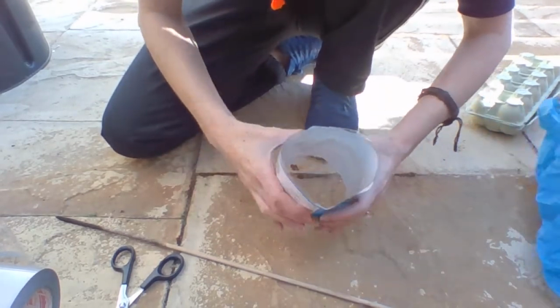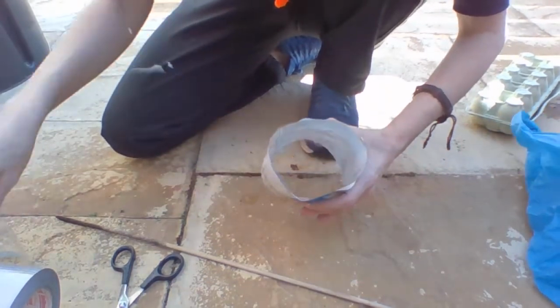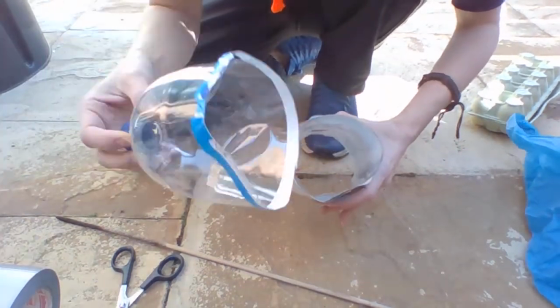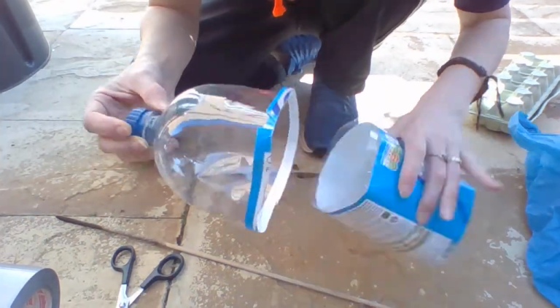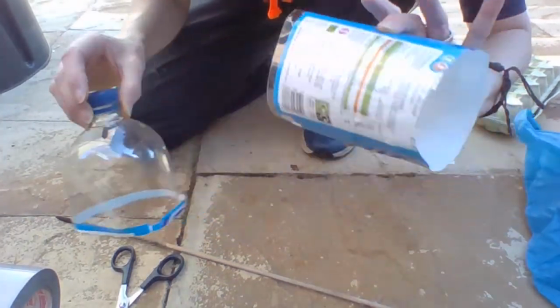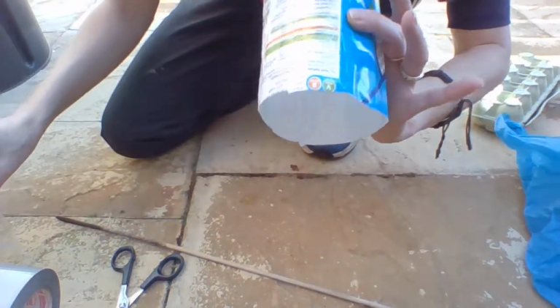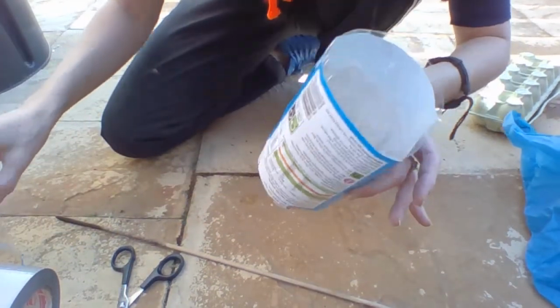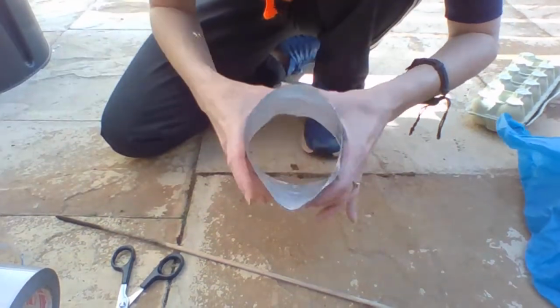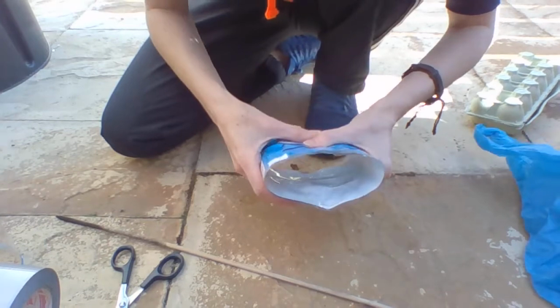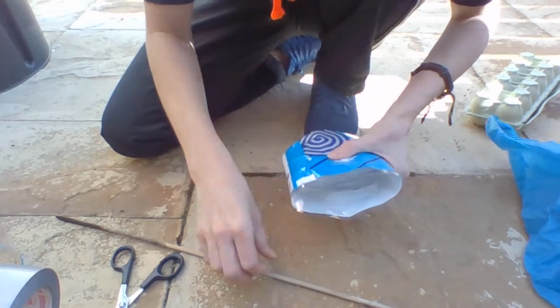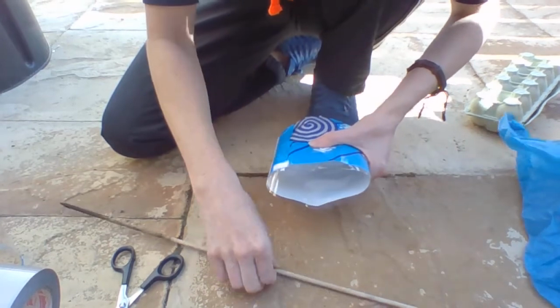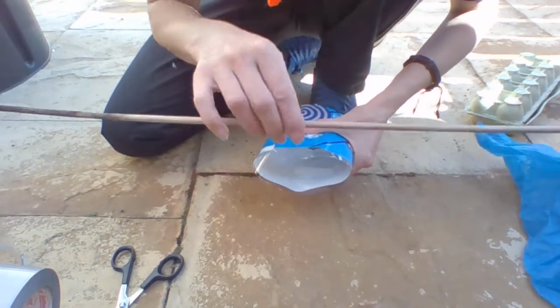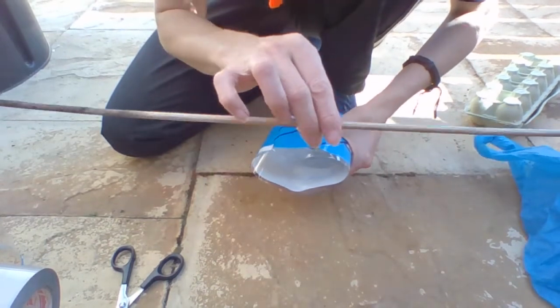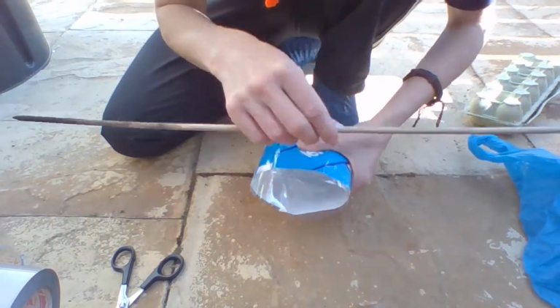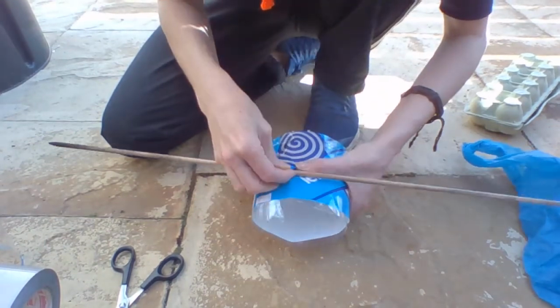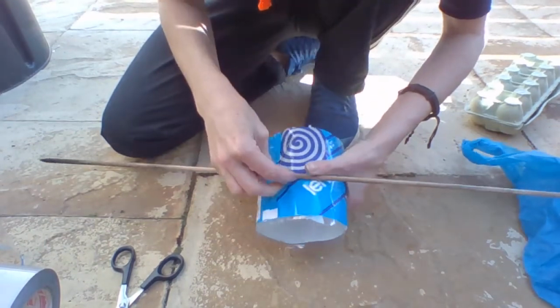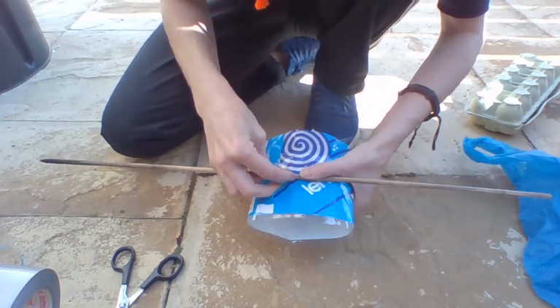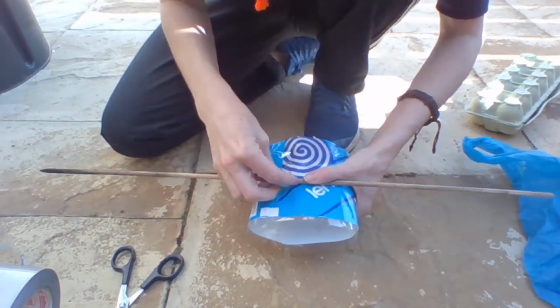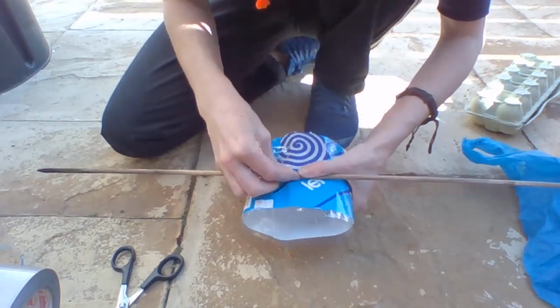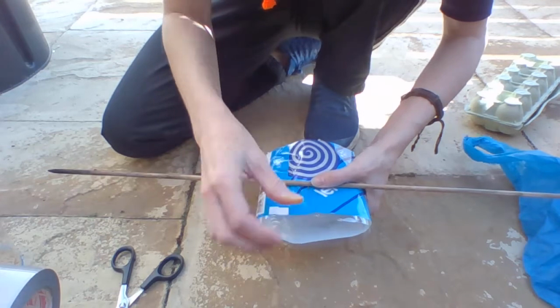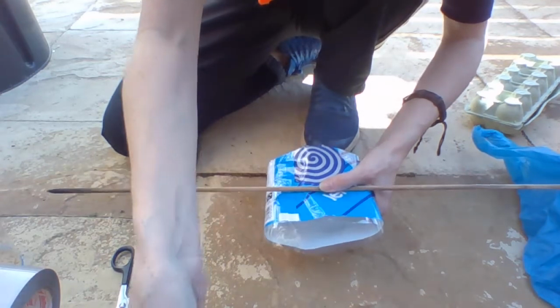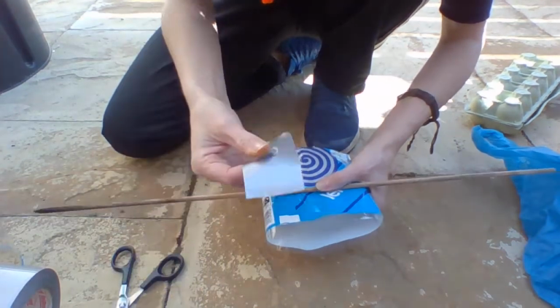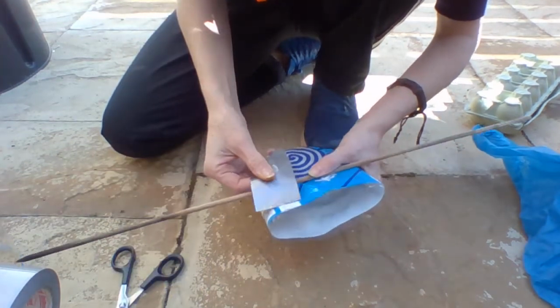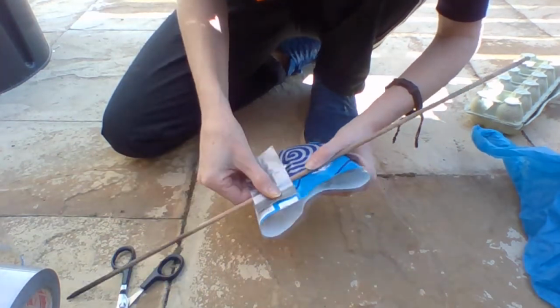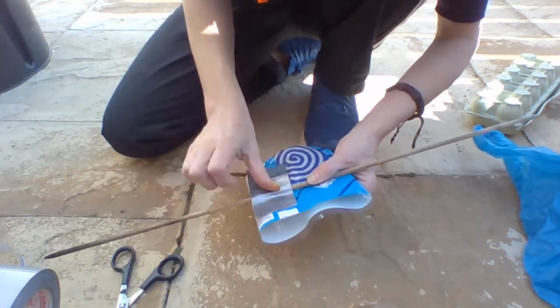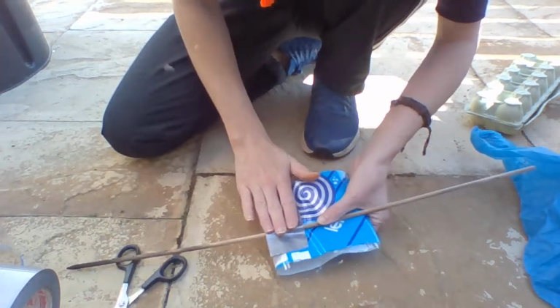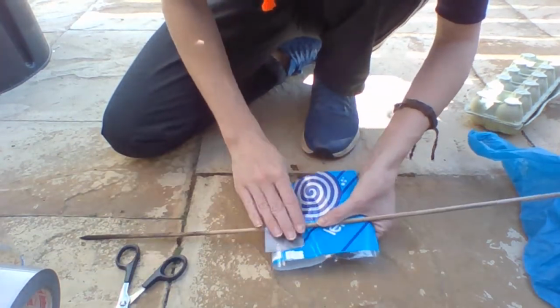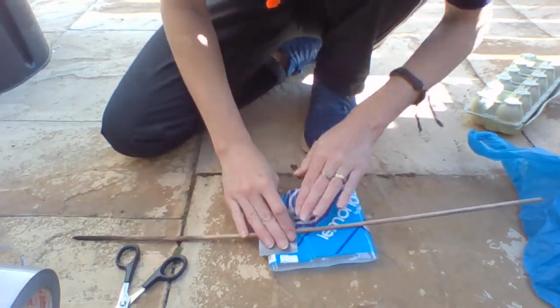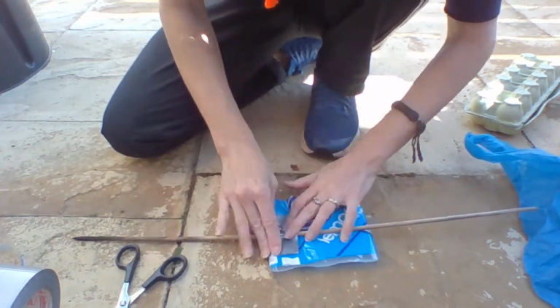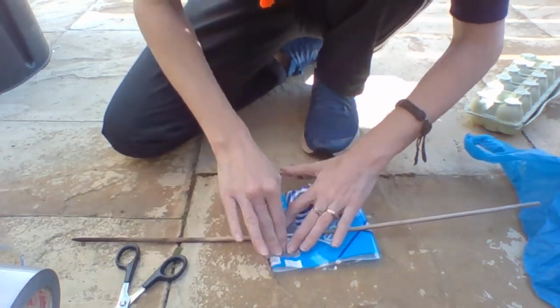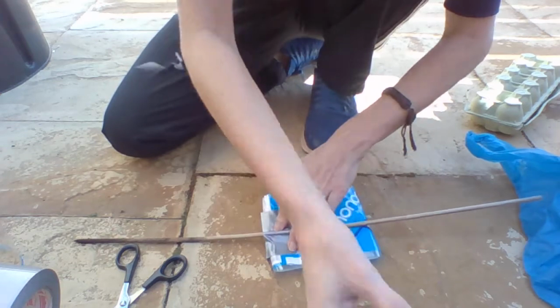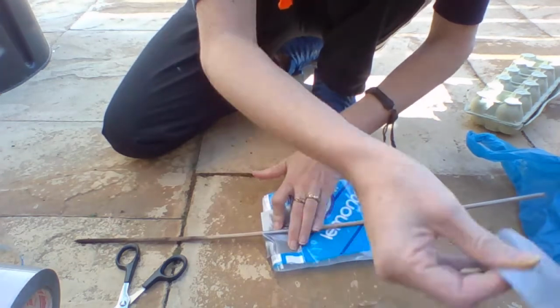For this you will need a lemonade bottle - cut the middle section out like so. Get yourself a garden cane or jiffy stick, pop it about midway across like there, and then get some duct tape and tape it on well and secure.